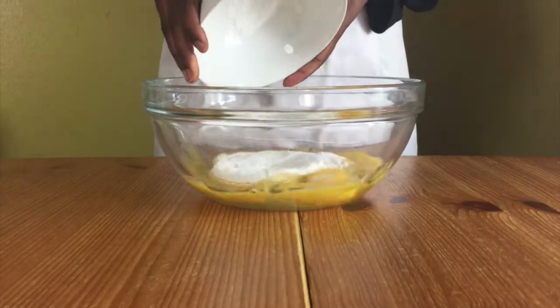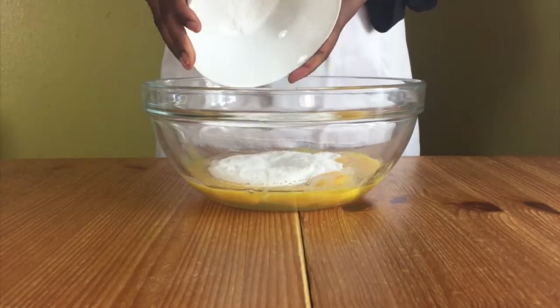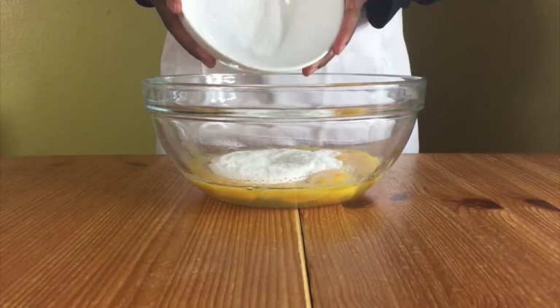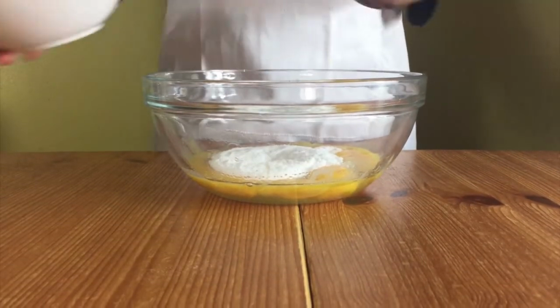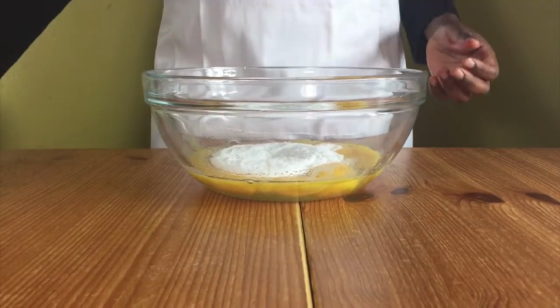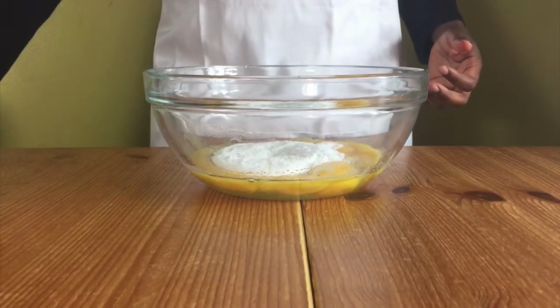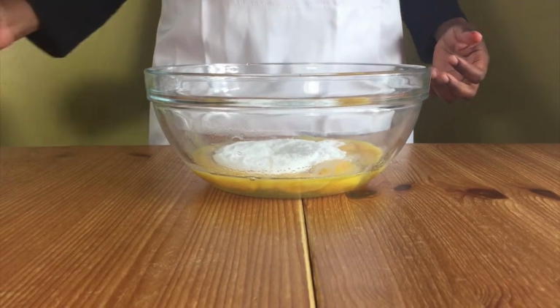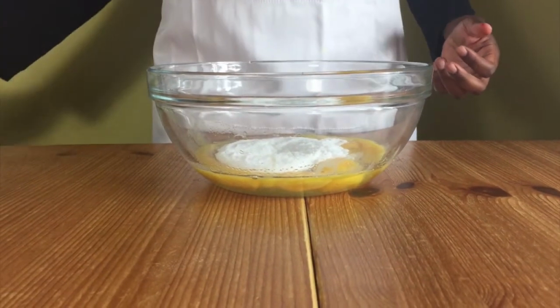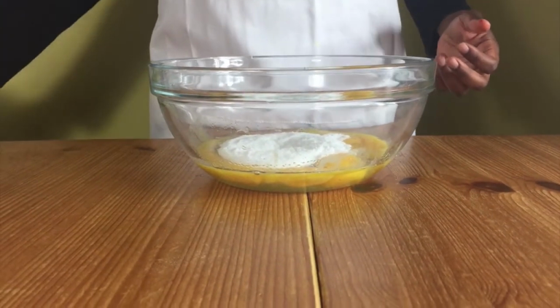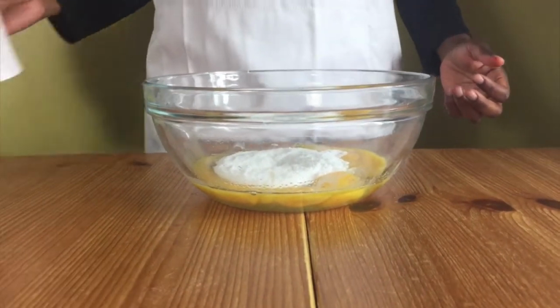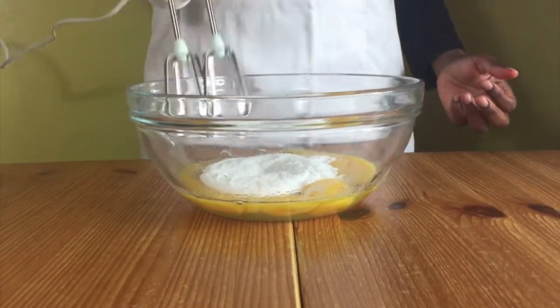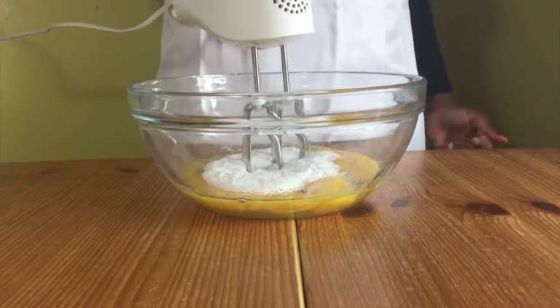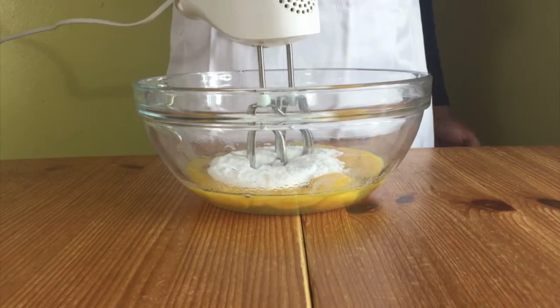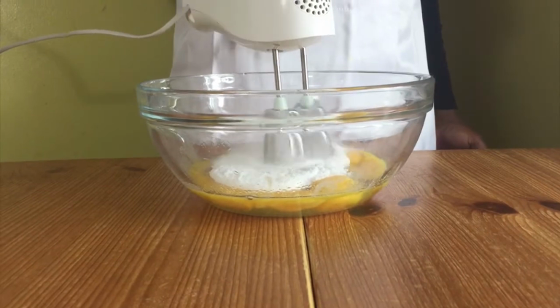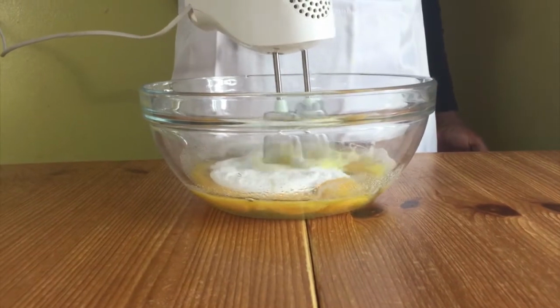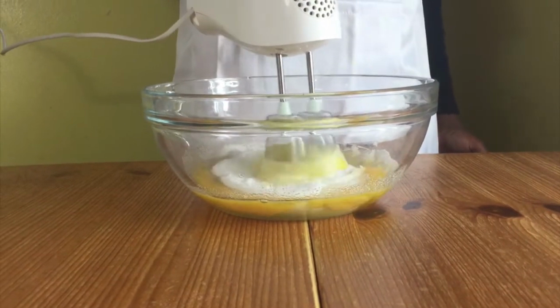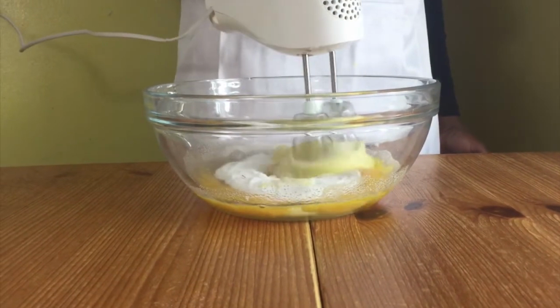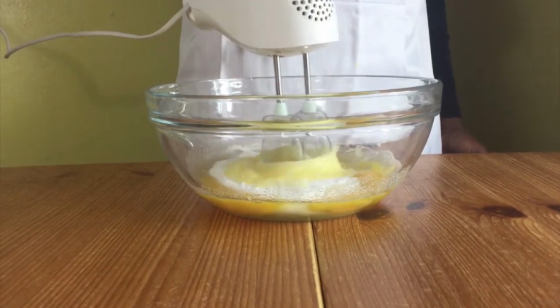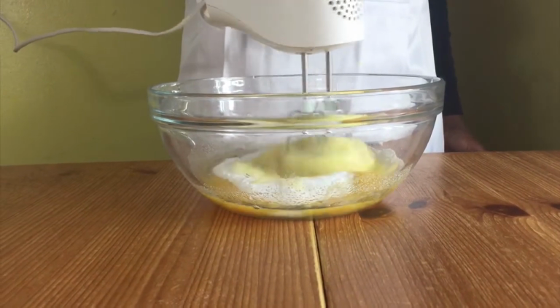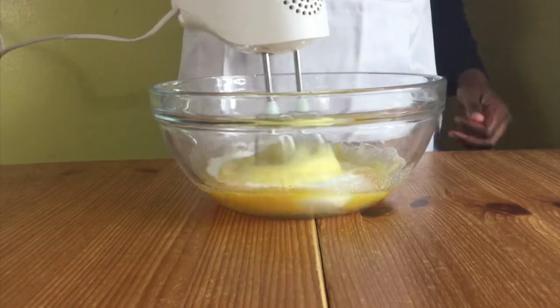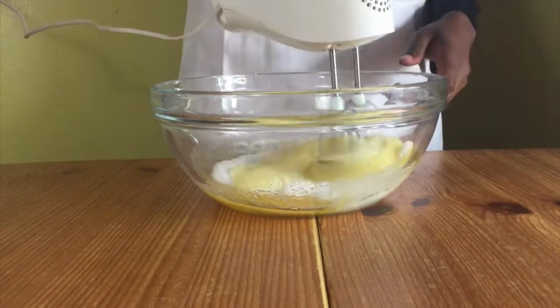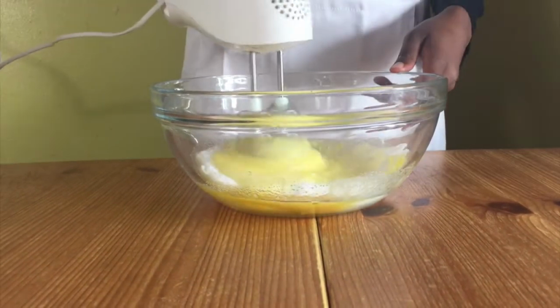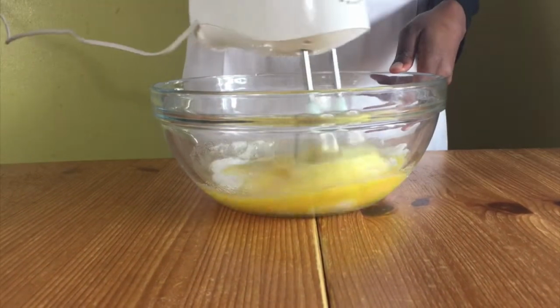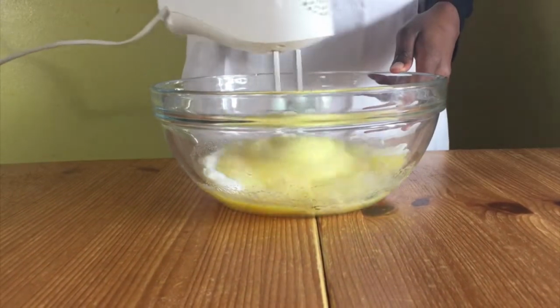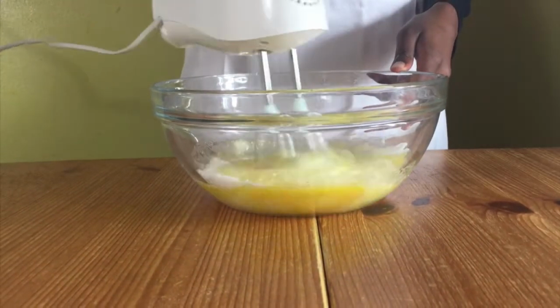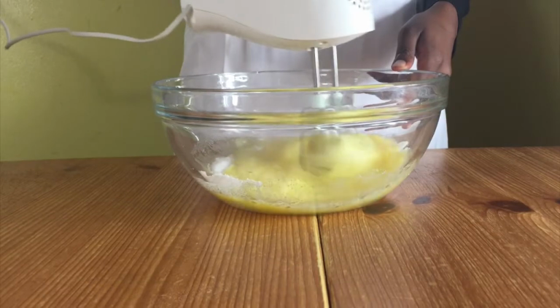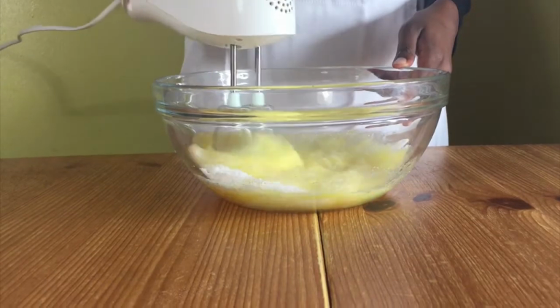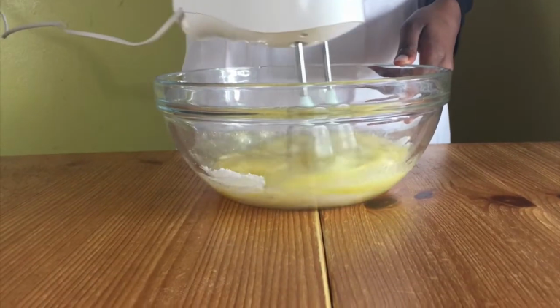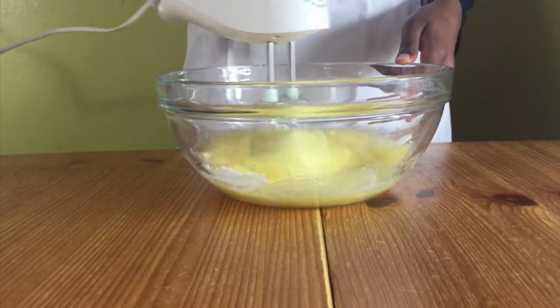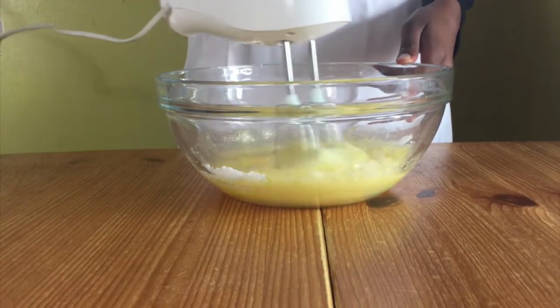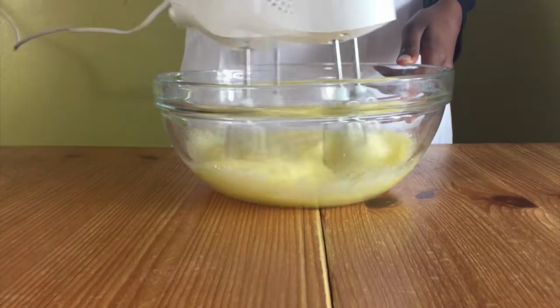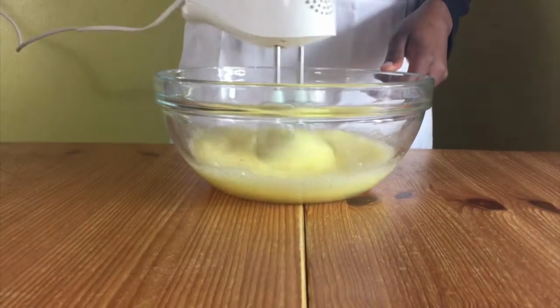In a bowl of eggs, add in your sugar and mix this together. We want to get this mixture tripled in volume and looking white. It's actually possible — all you have to do is keep on mixing.